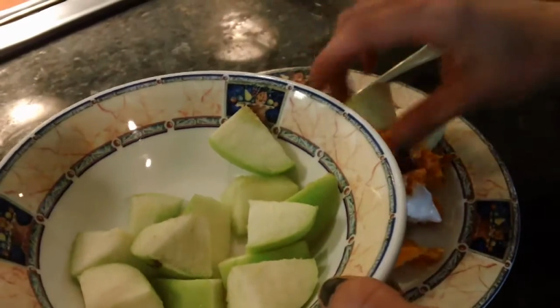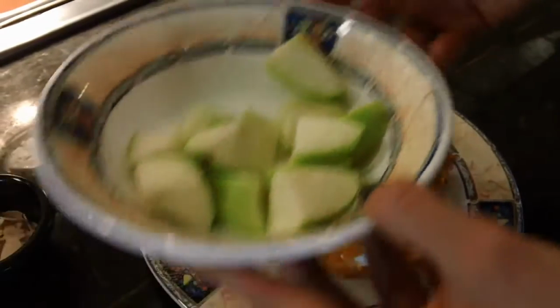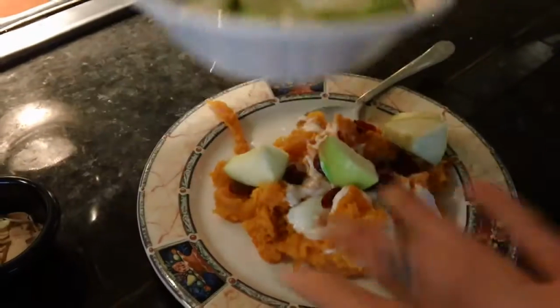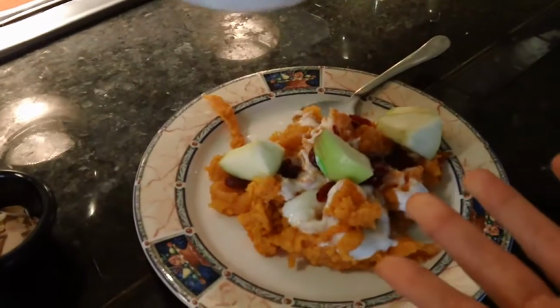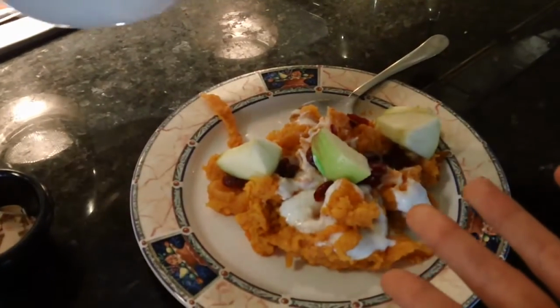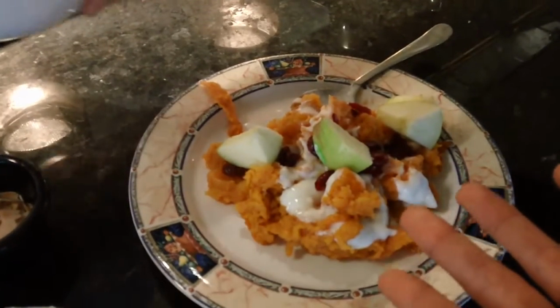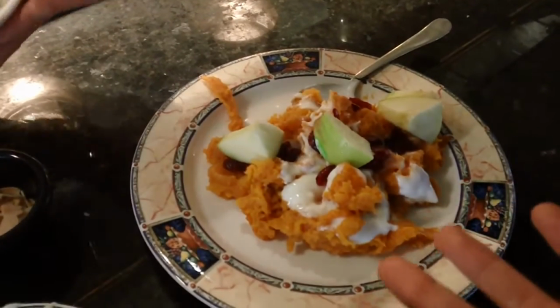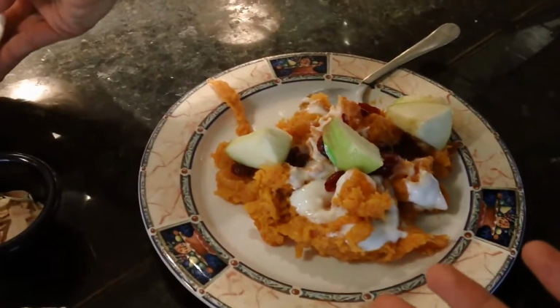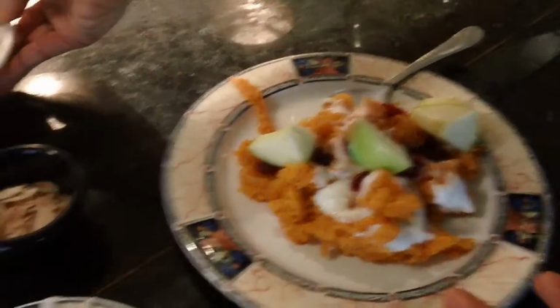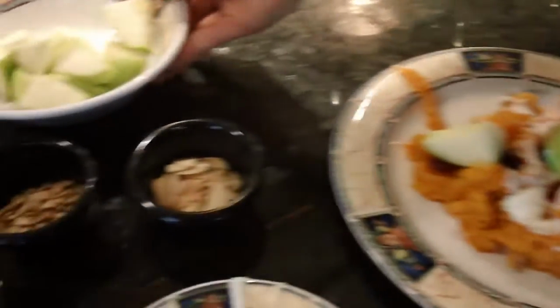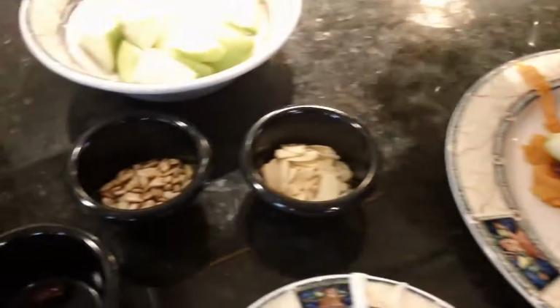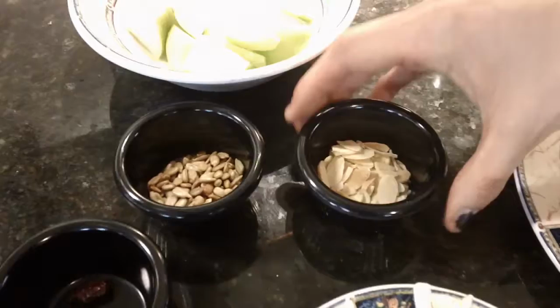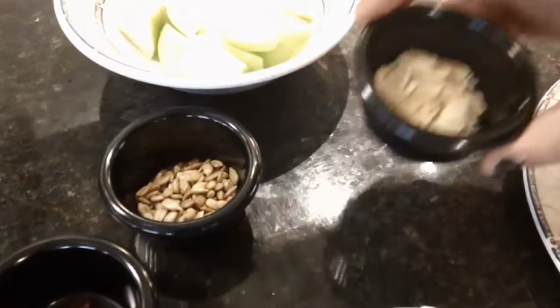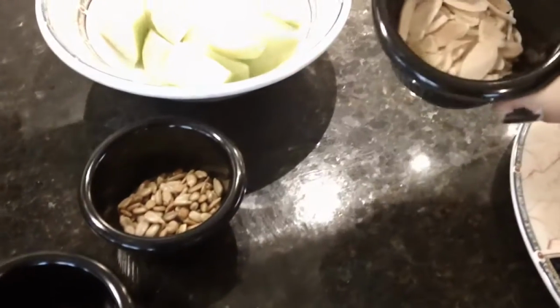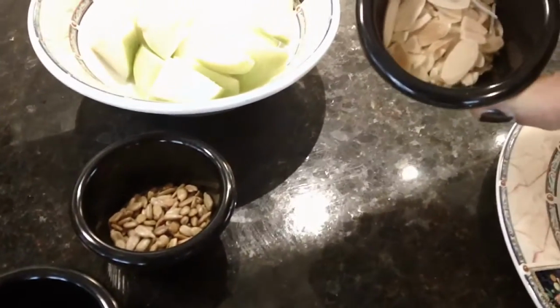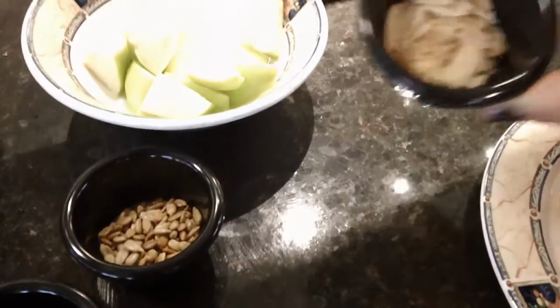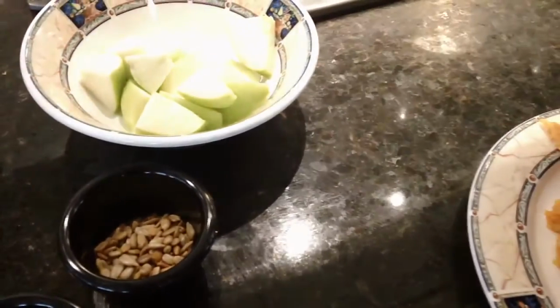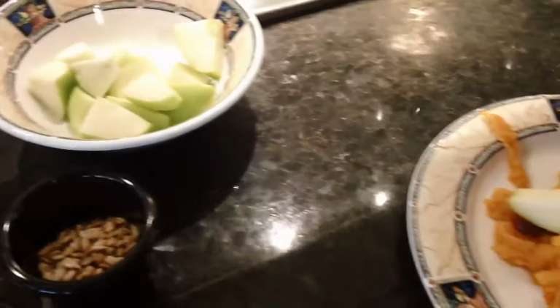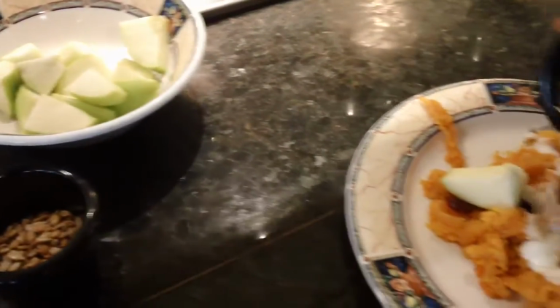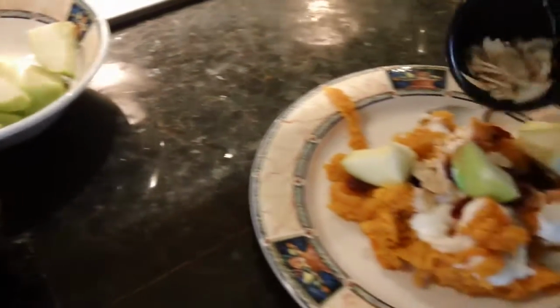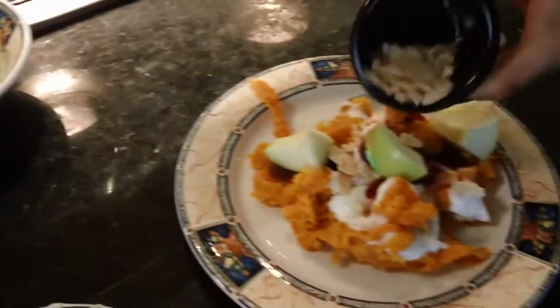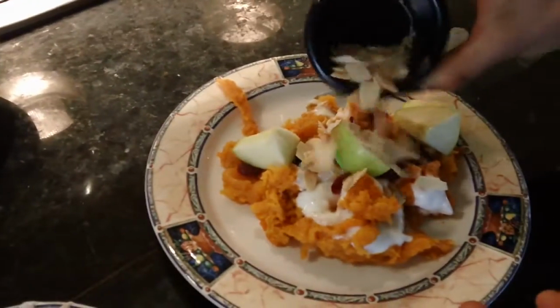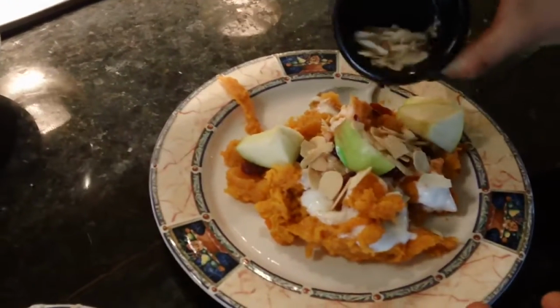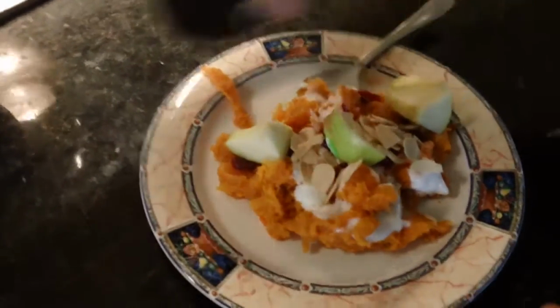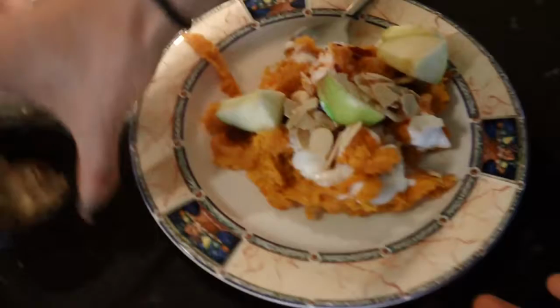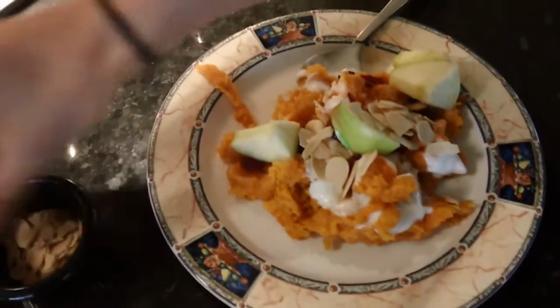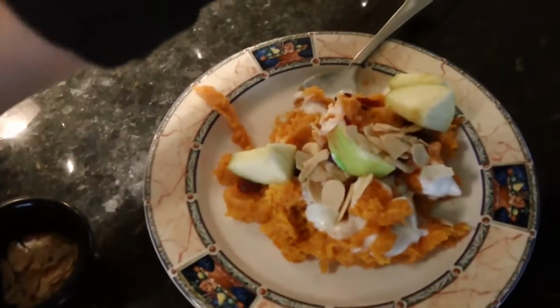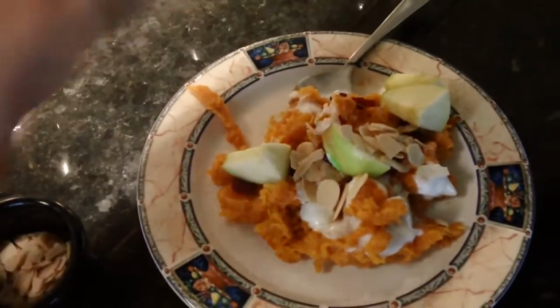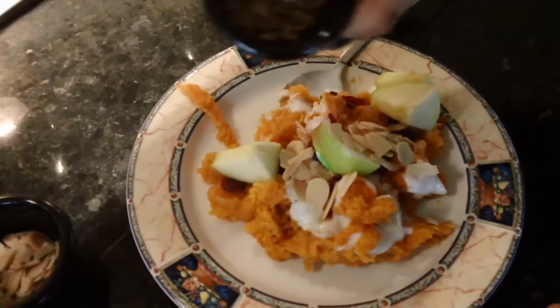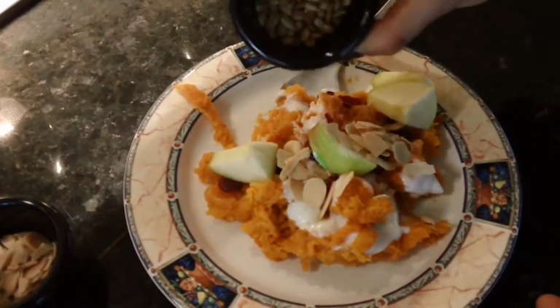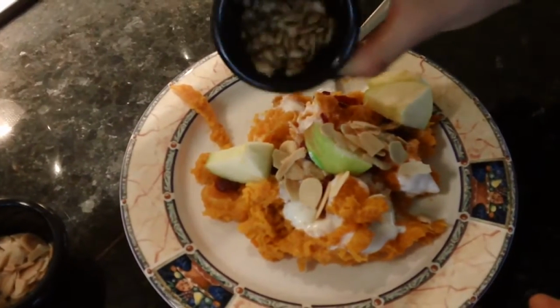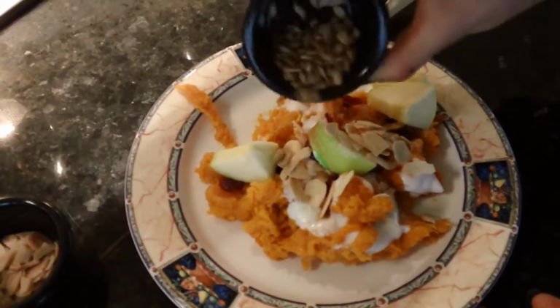So you're already getting some protein from the yogurt, but to boost it so that you stay satisfied for a while, you can add some slivered almonds, which have healthy fats, which are good for you. And some sunflower seeds, which also provide nutrients.